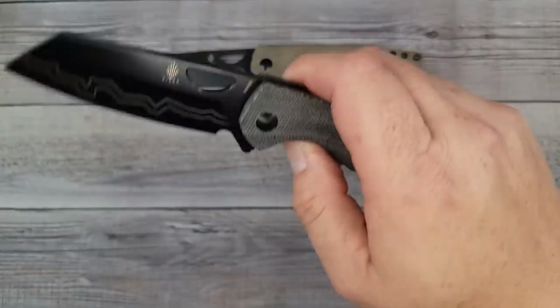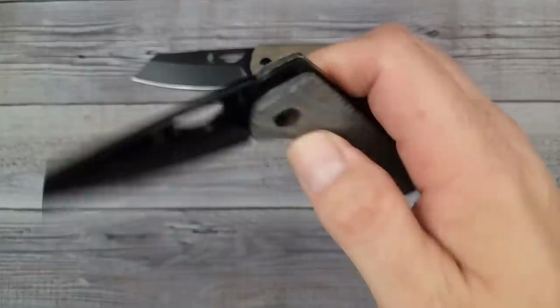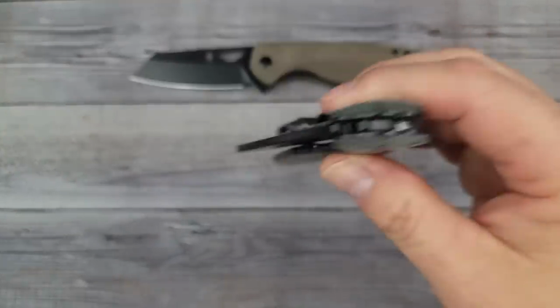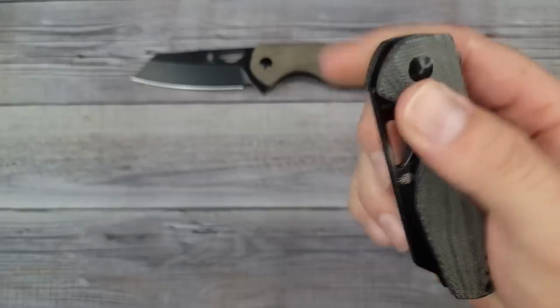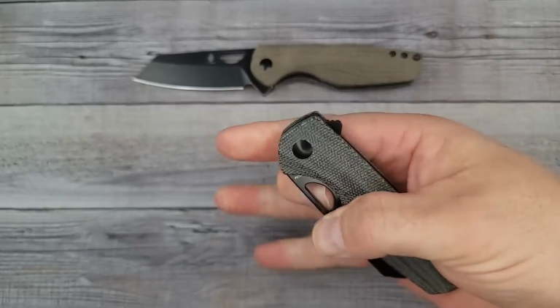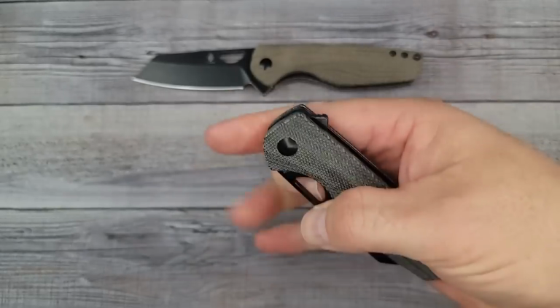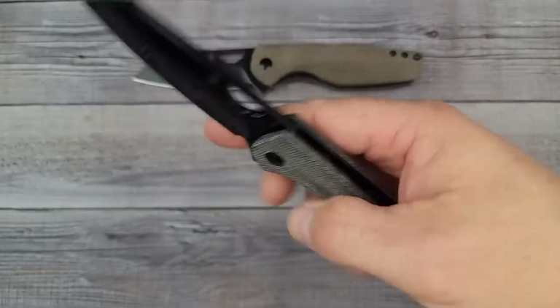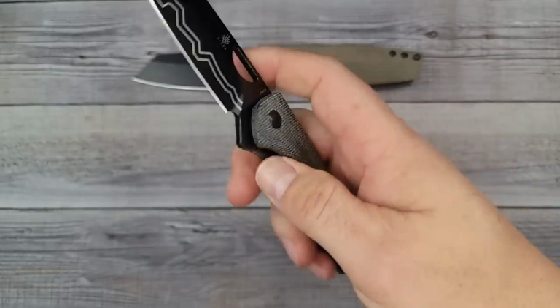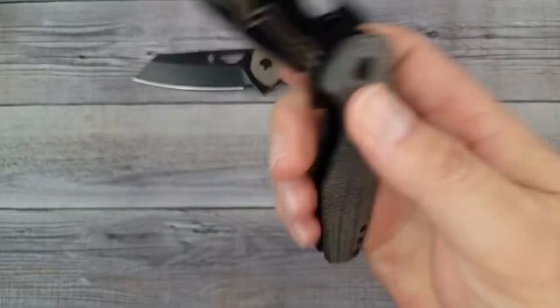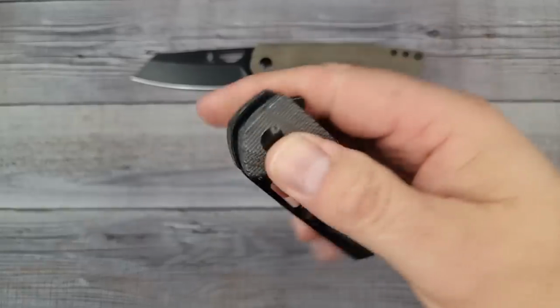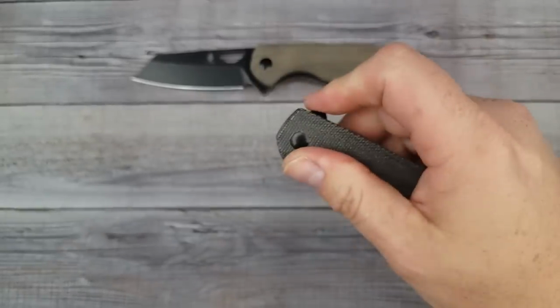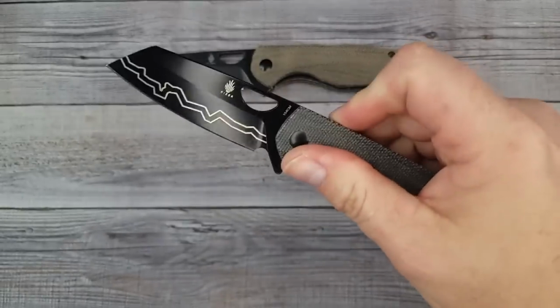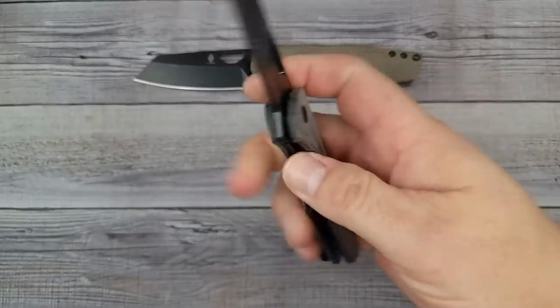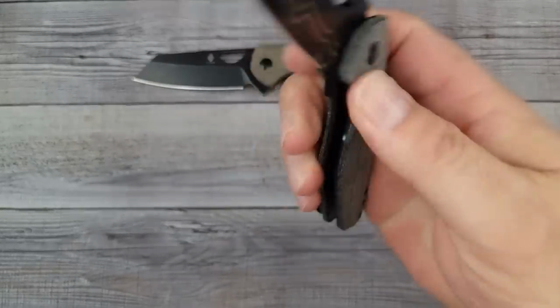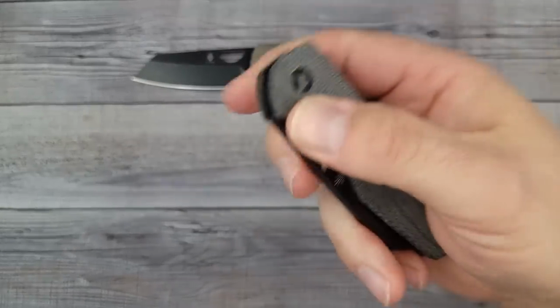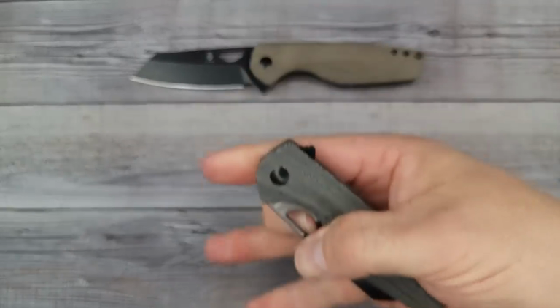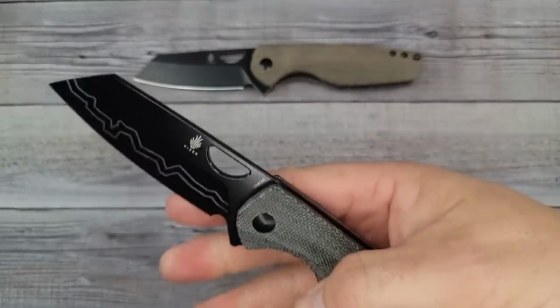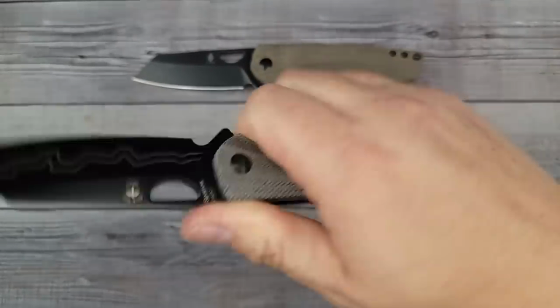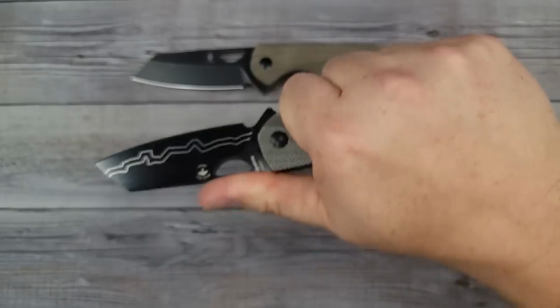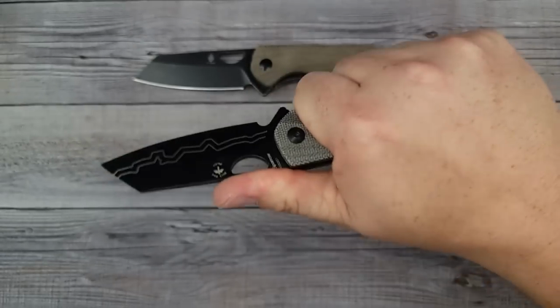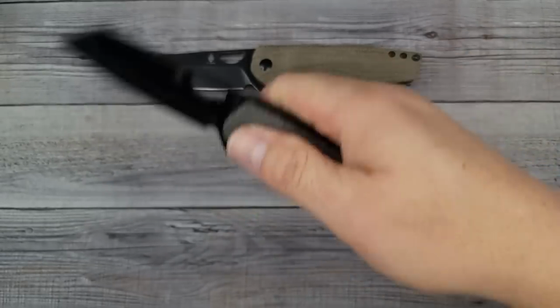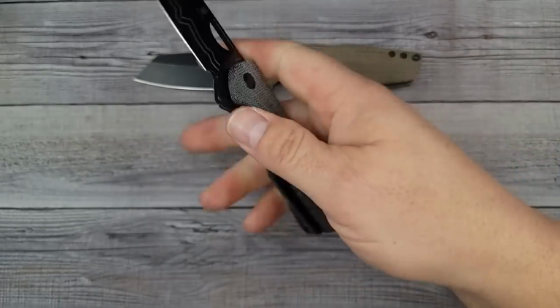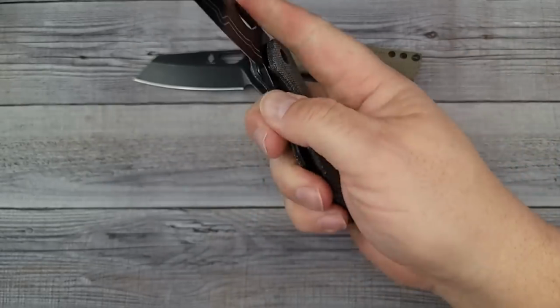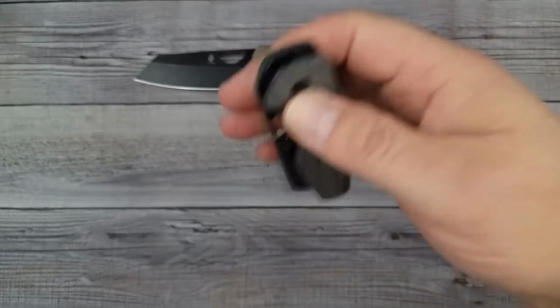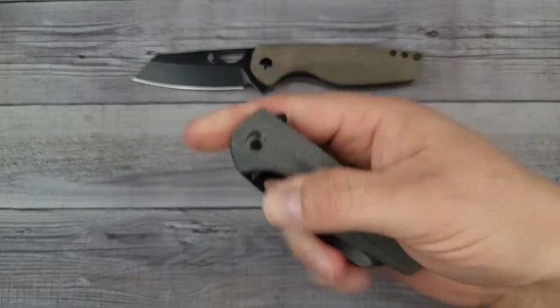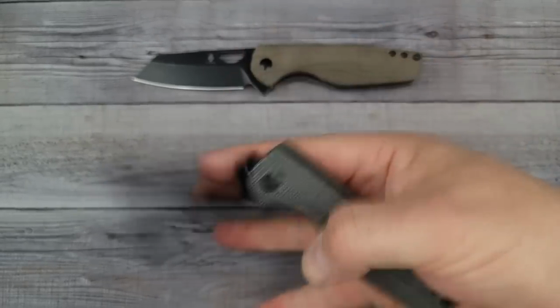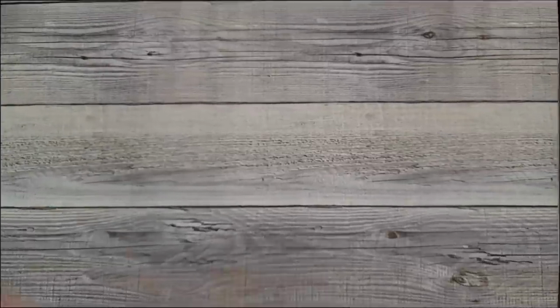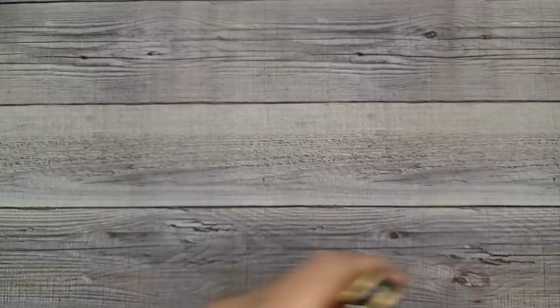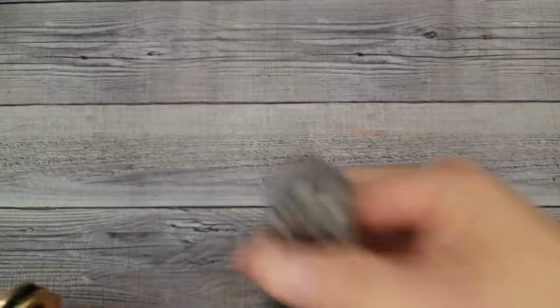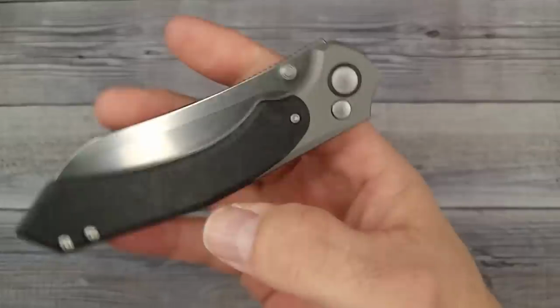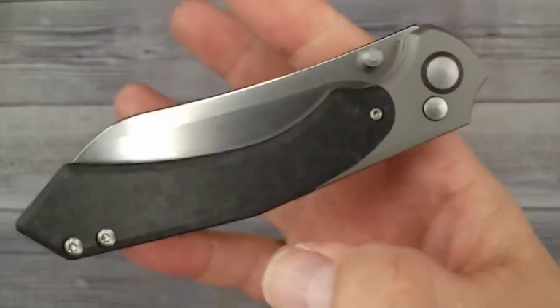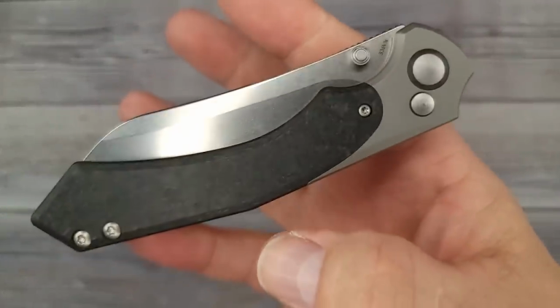I'm kind of on the fence about the laser etching. So if you like that little addition of the laser etching, this one is very nice and even has a stronger detent. If you like a strong detent and want a small to medium size knife, there you go.